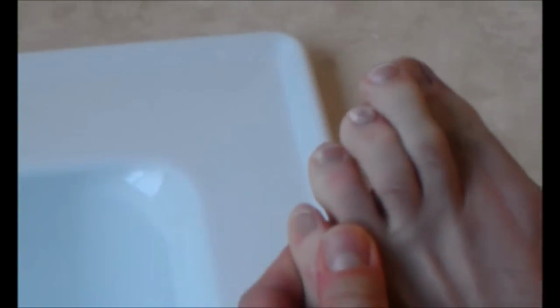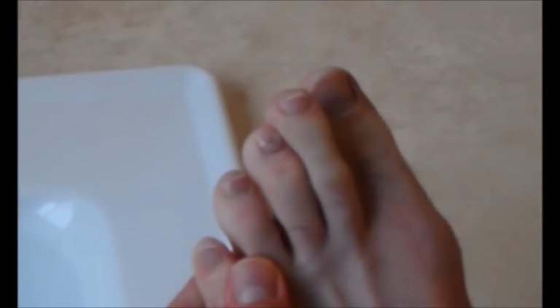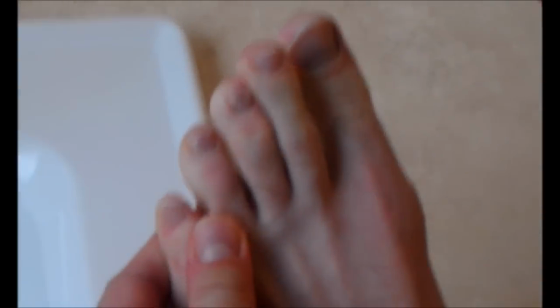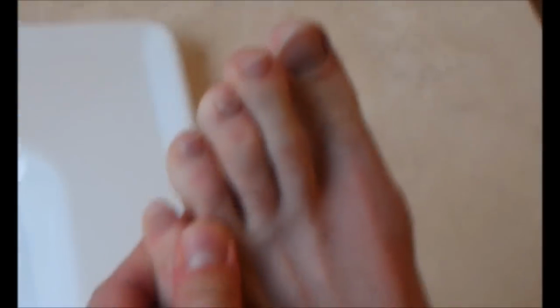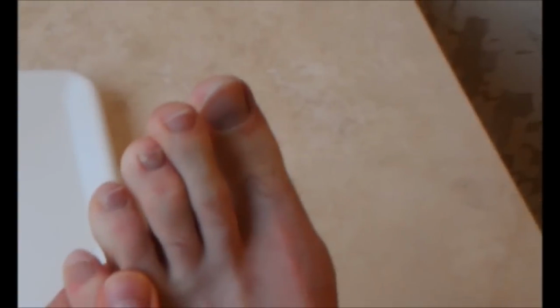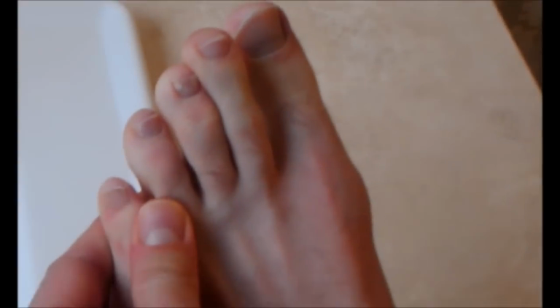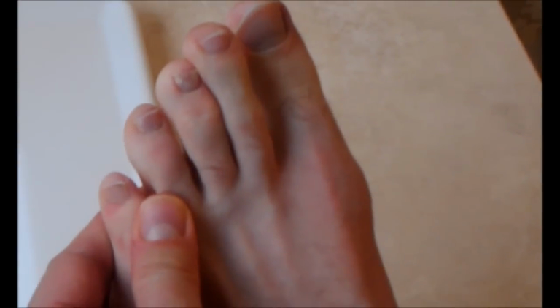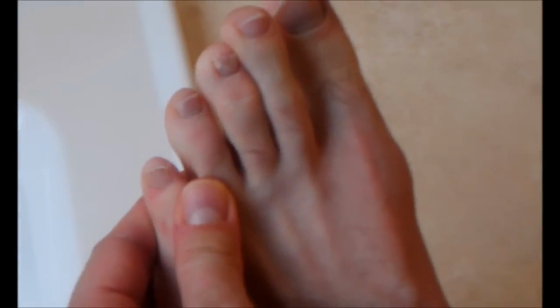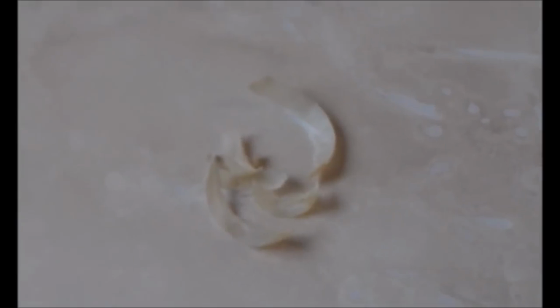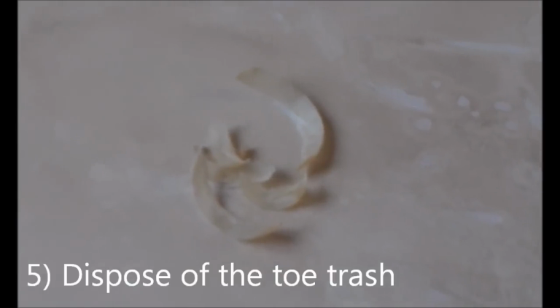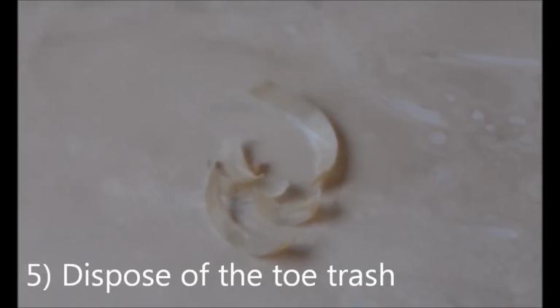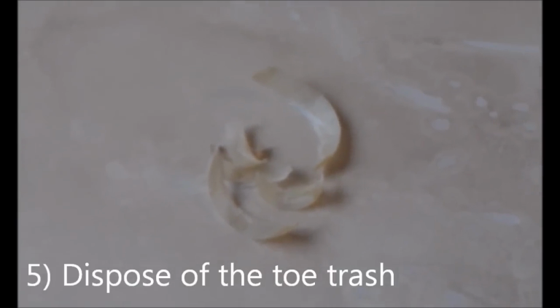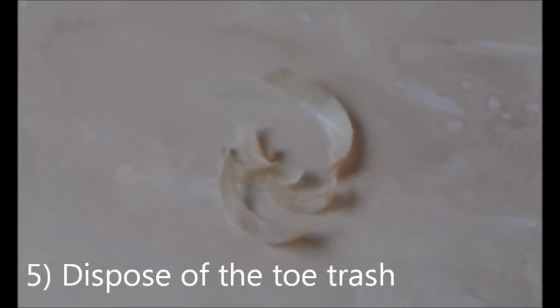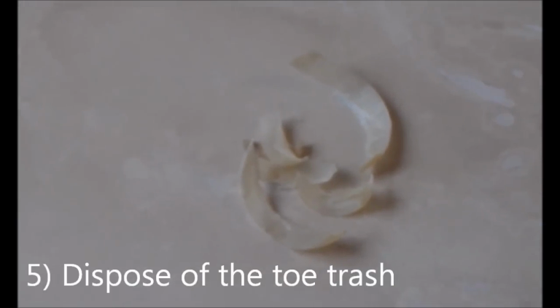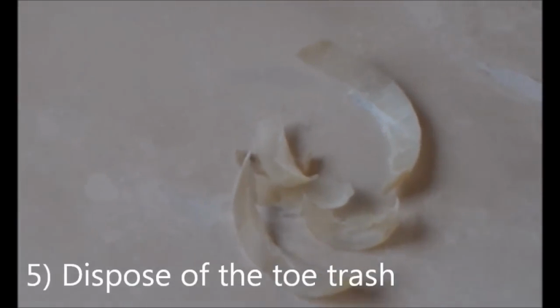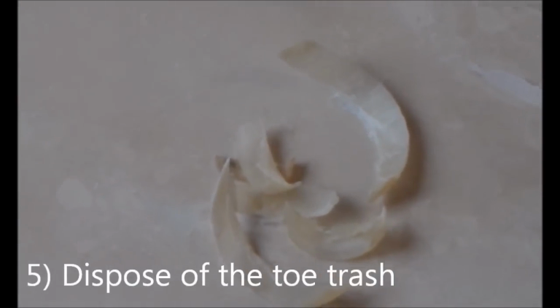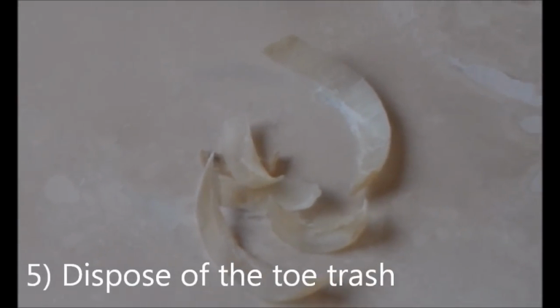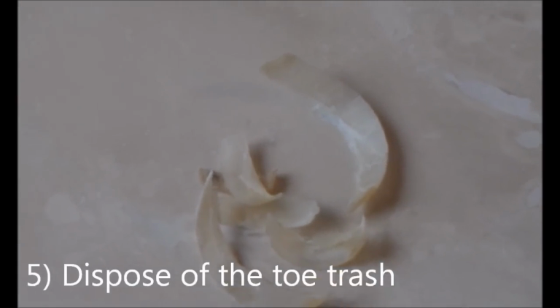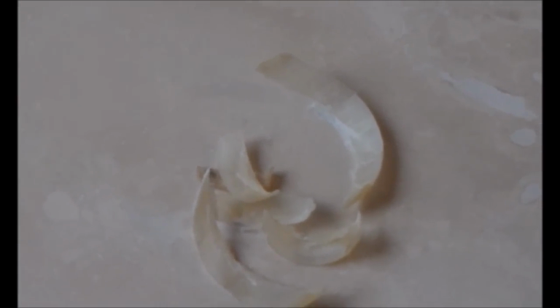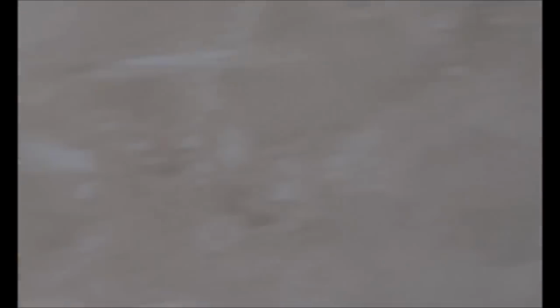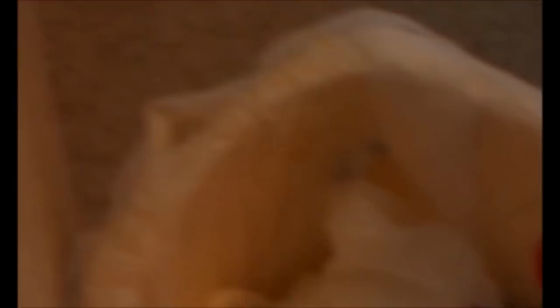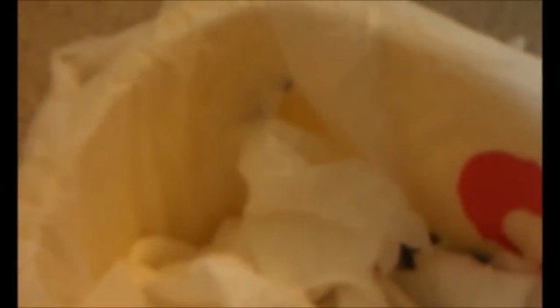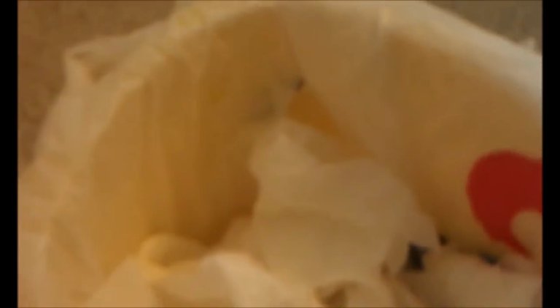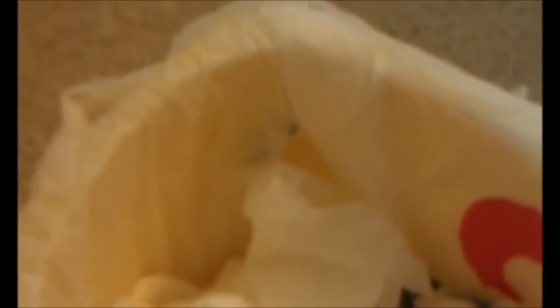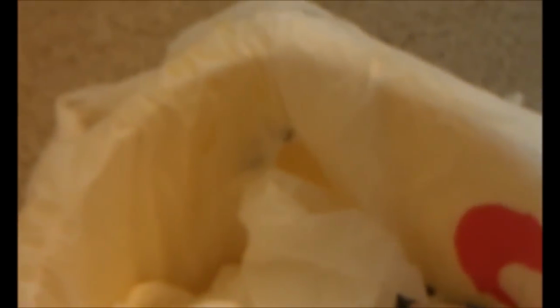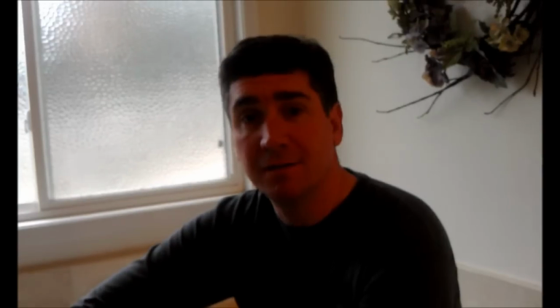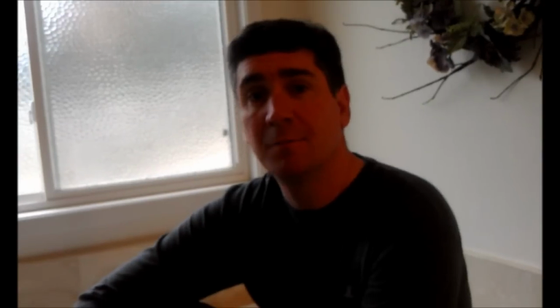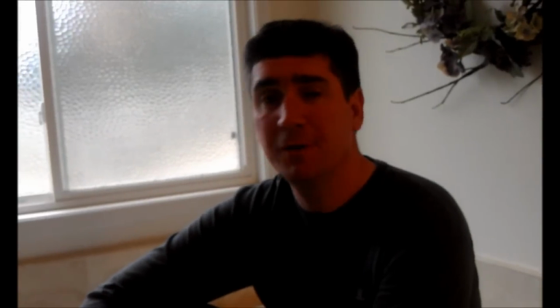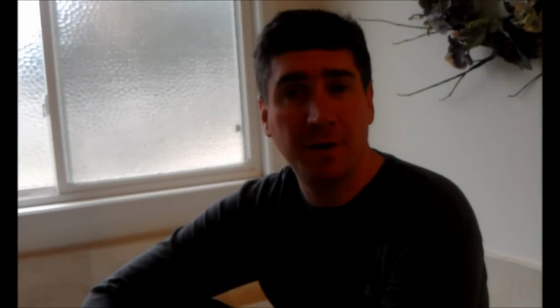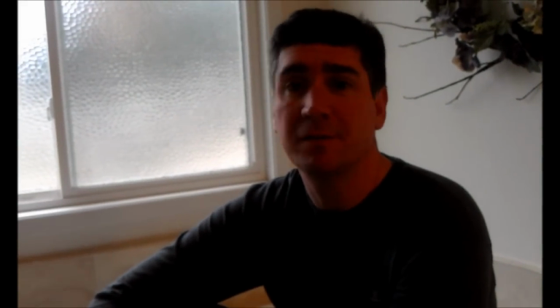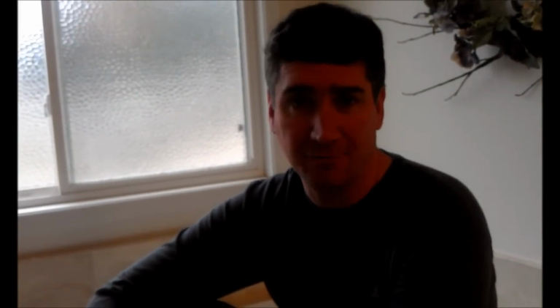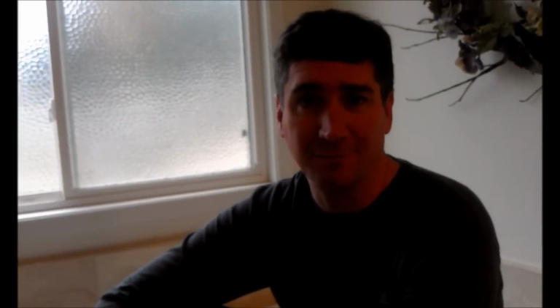Much better. It's always important to dispose of your toe trash properly. This looks like a fine location. Perfect toenails every time.